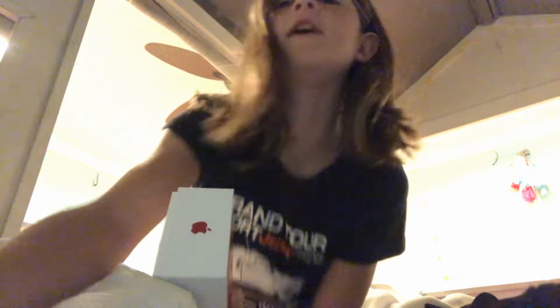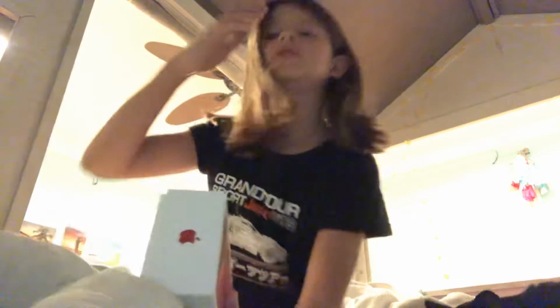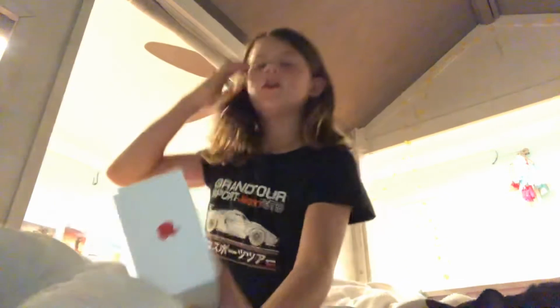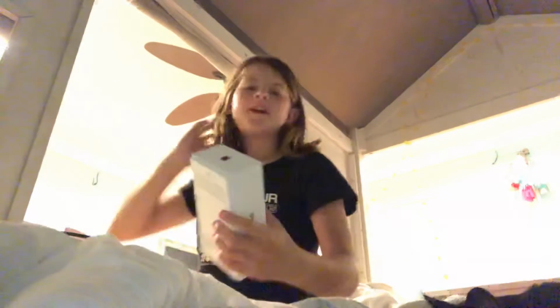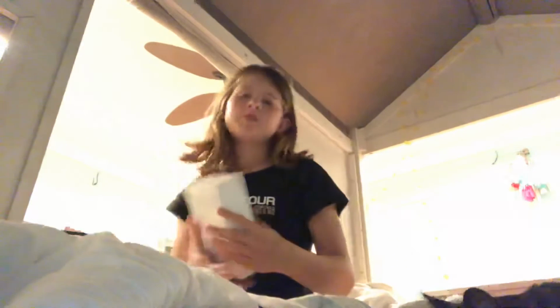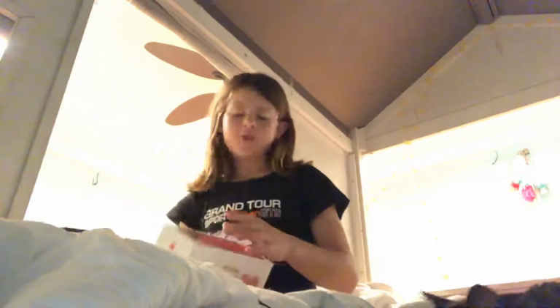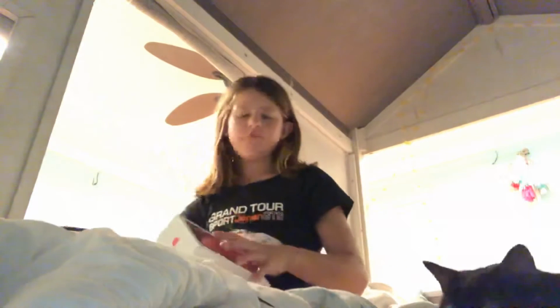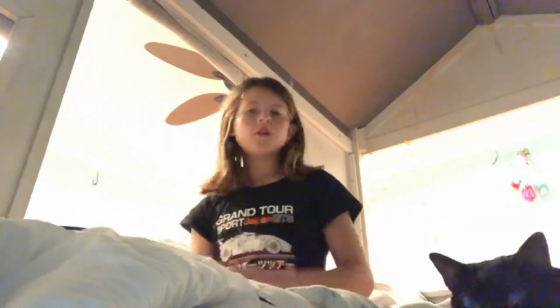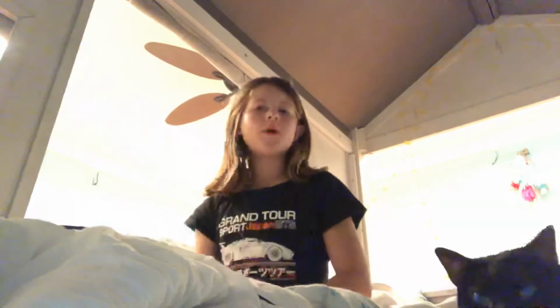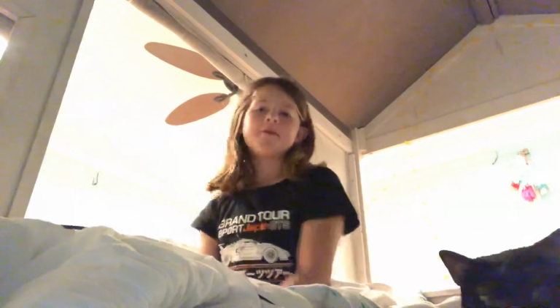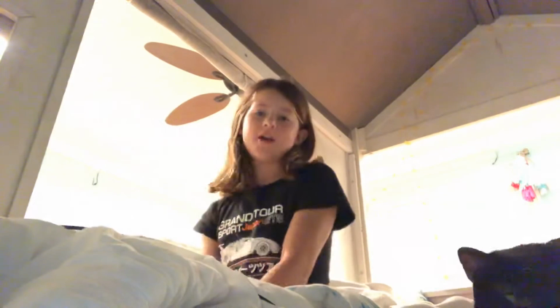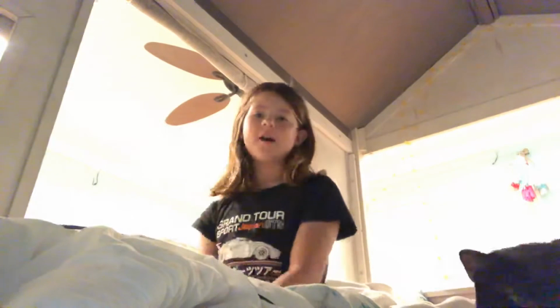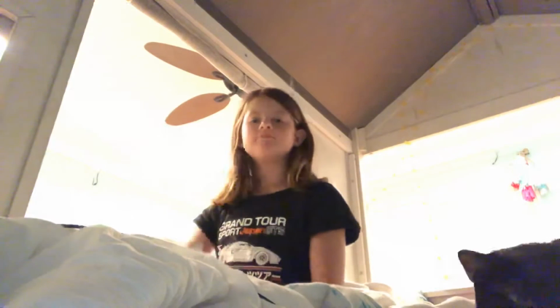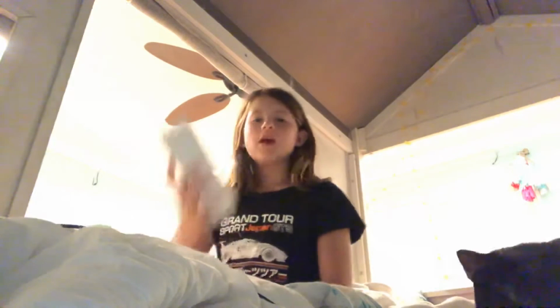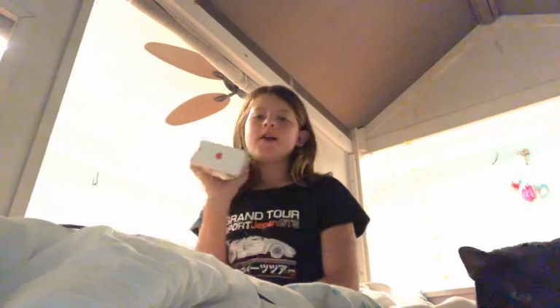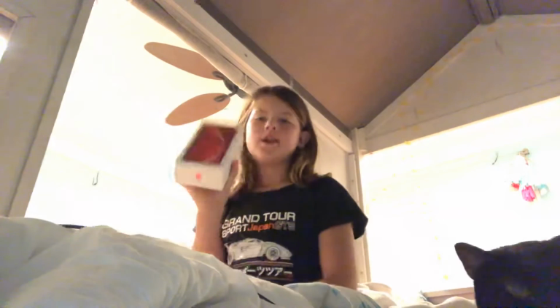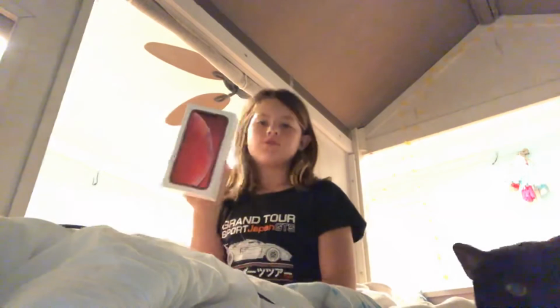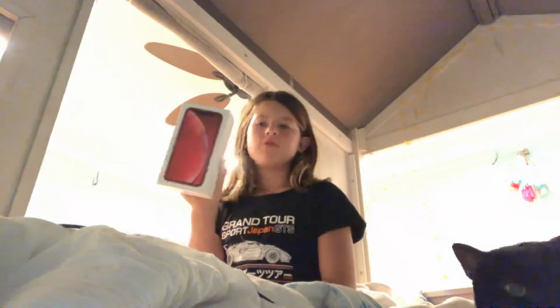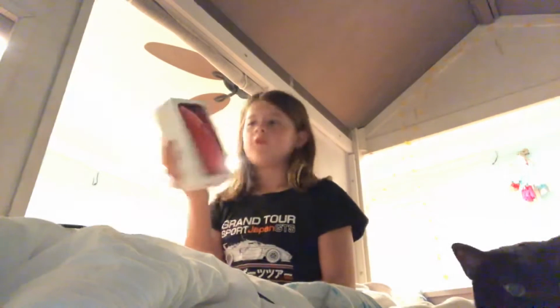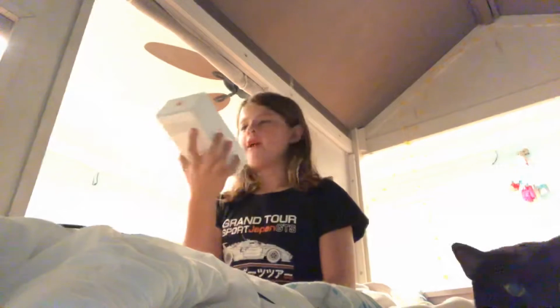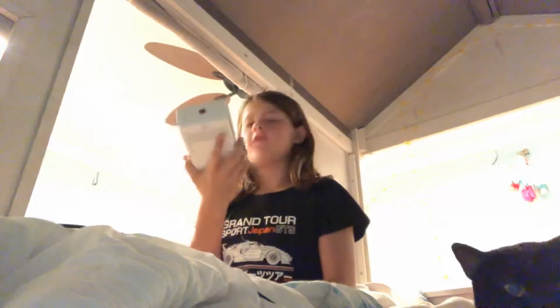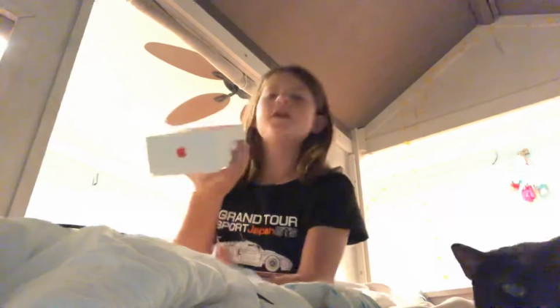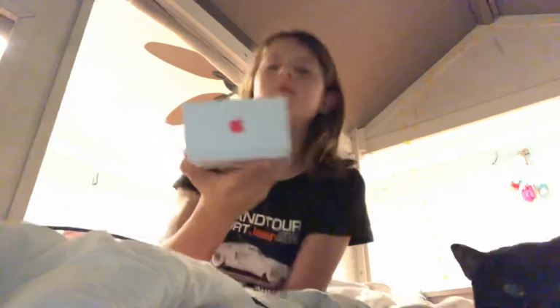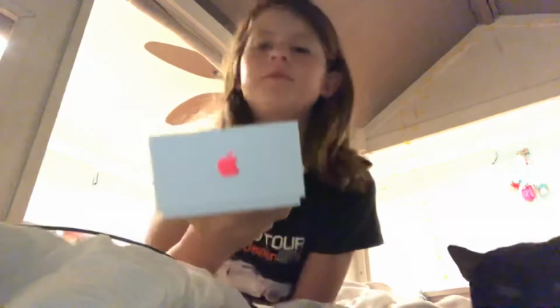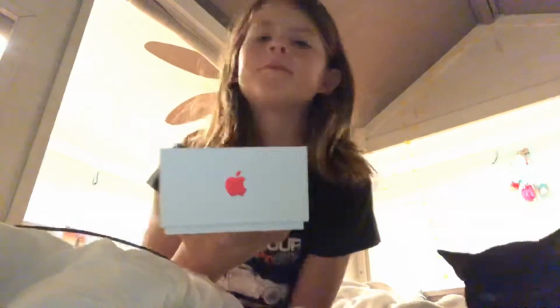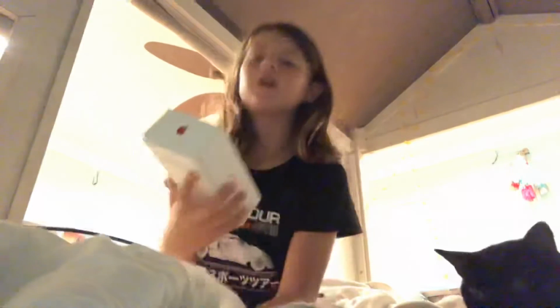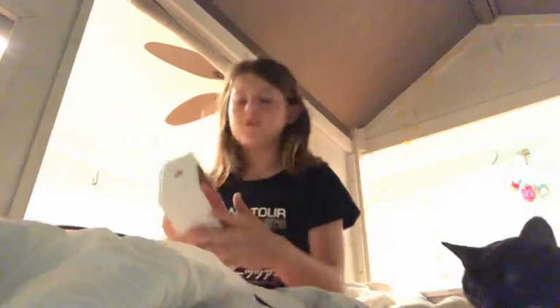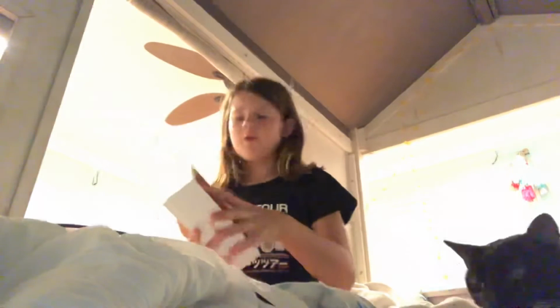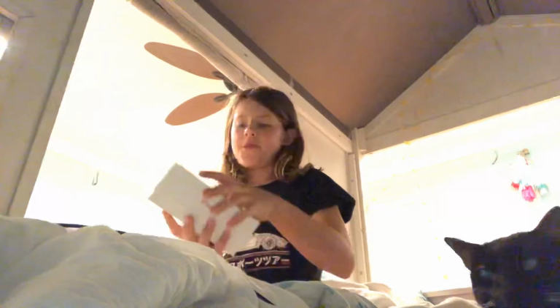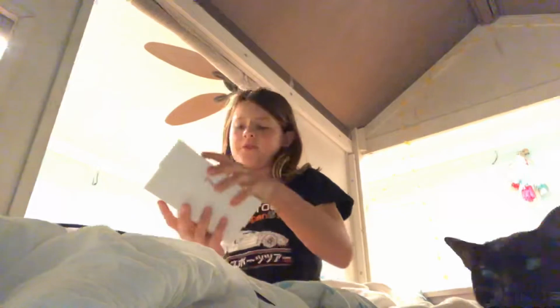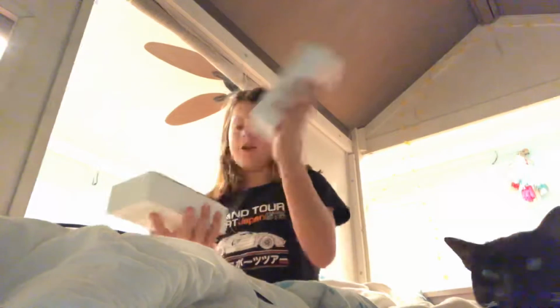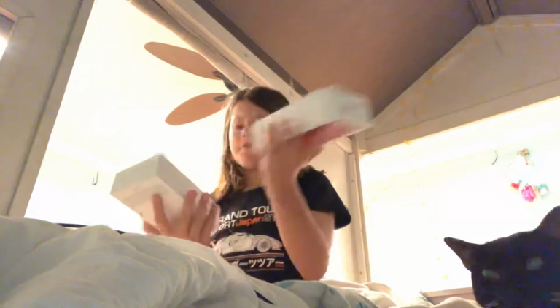Welcome back to my channel. If you're new, I'm Gia and I just ordered a new iPhone. So let's open it up.